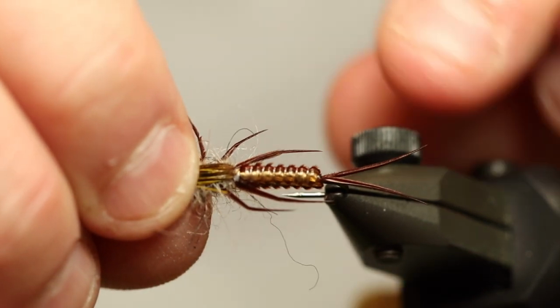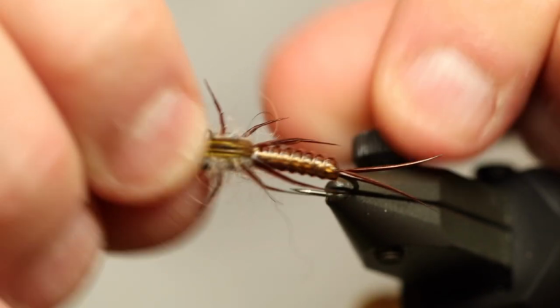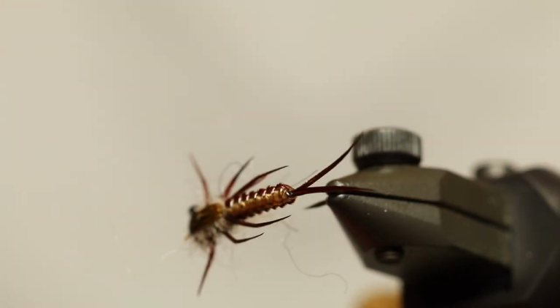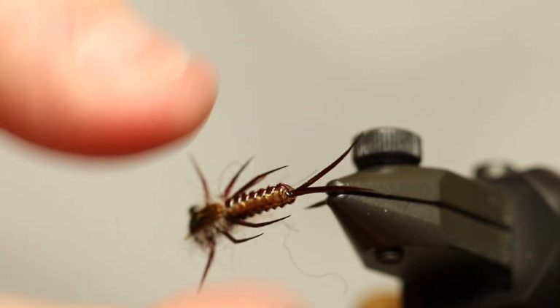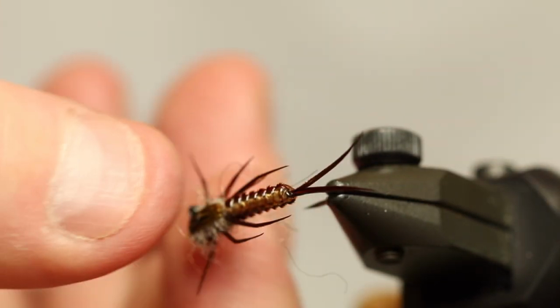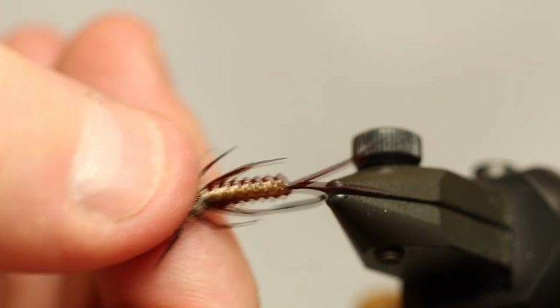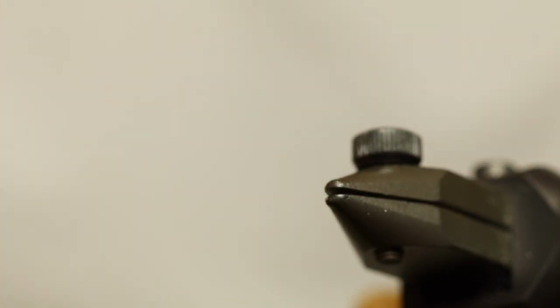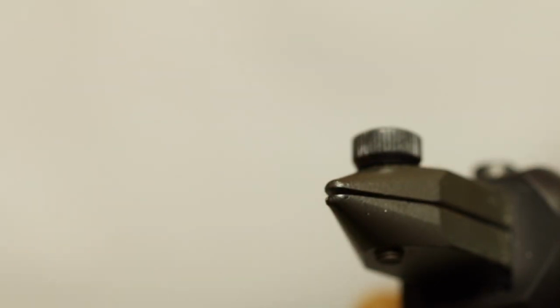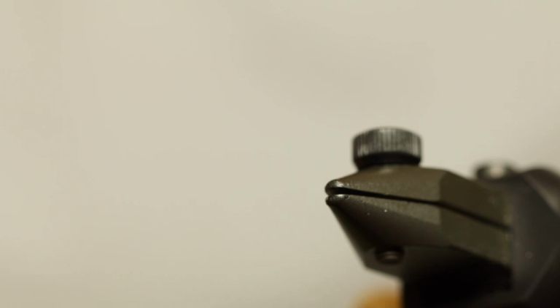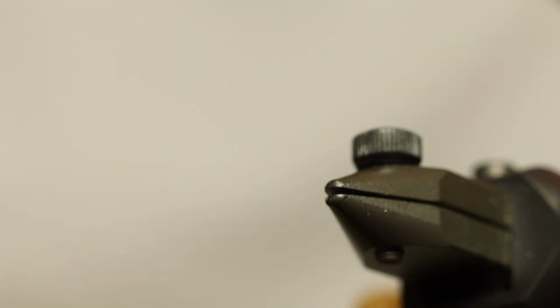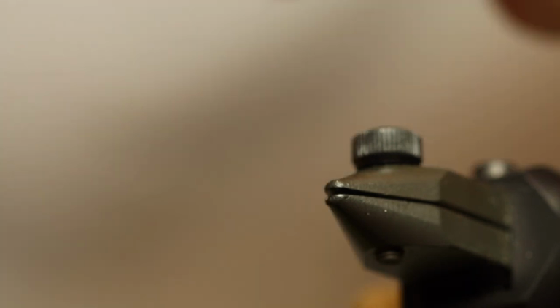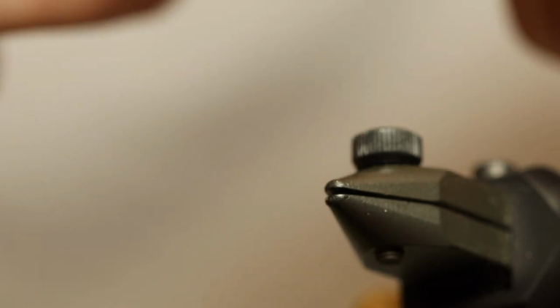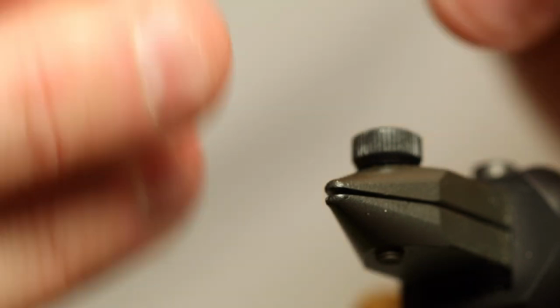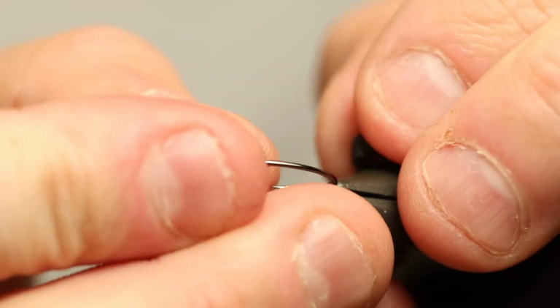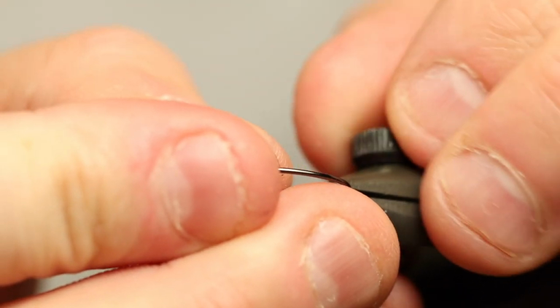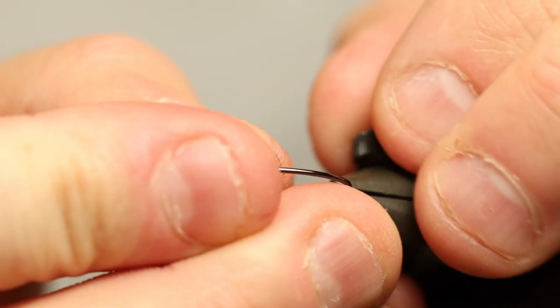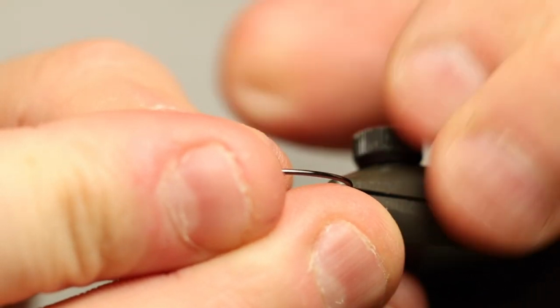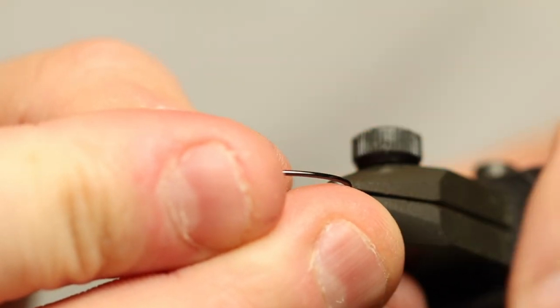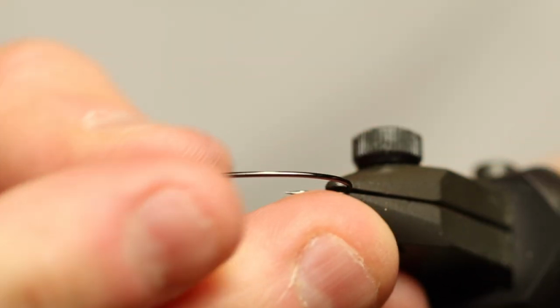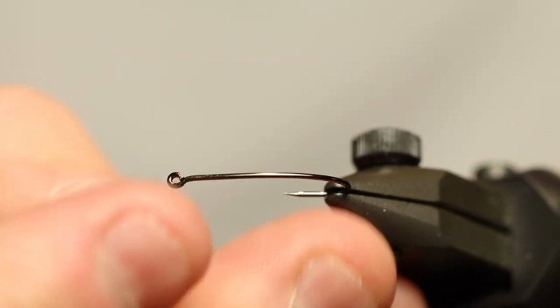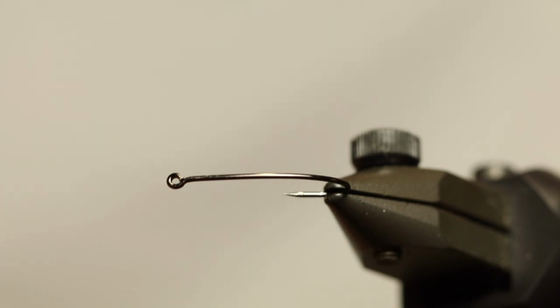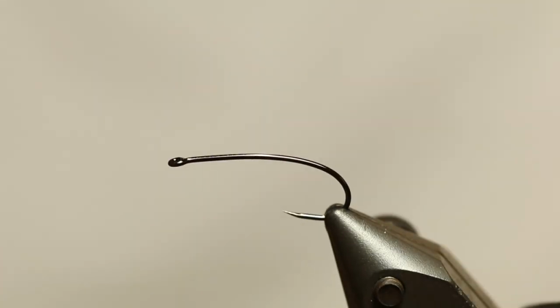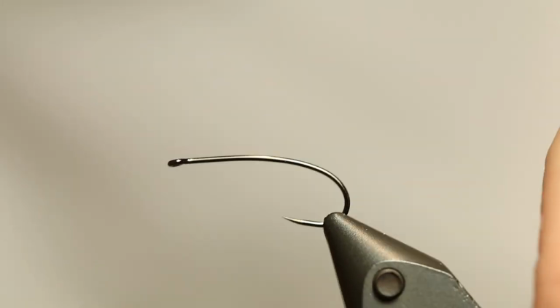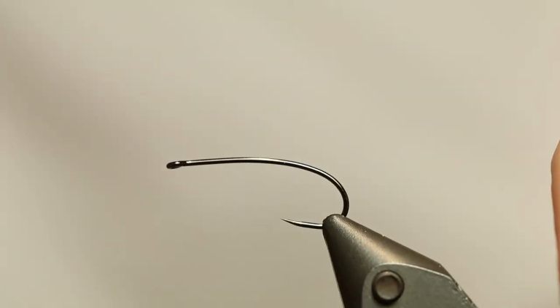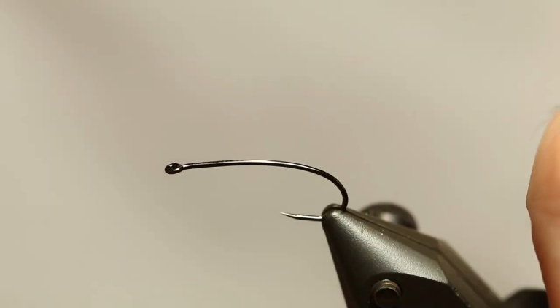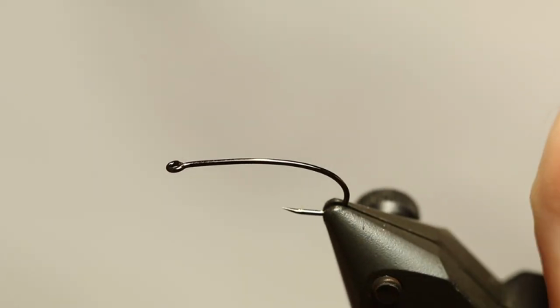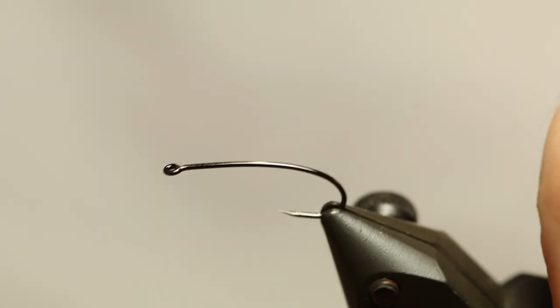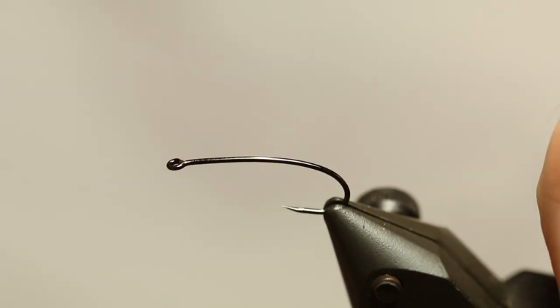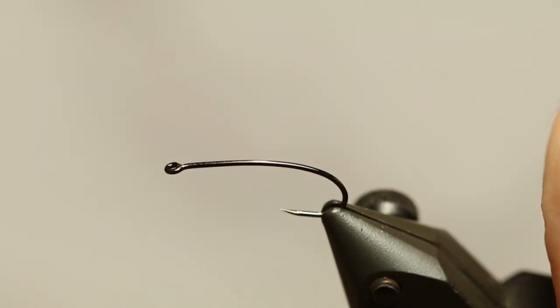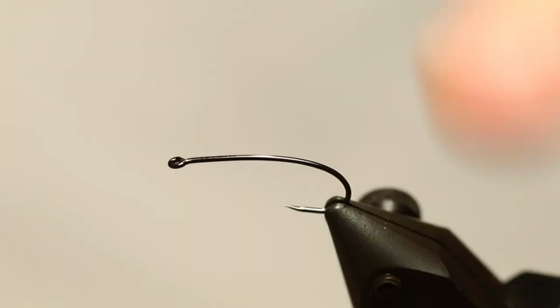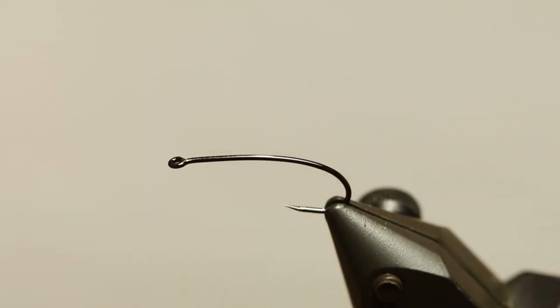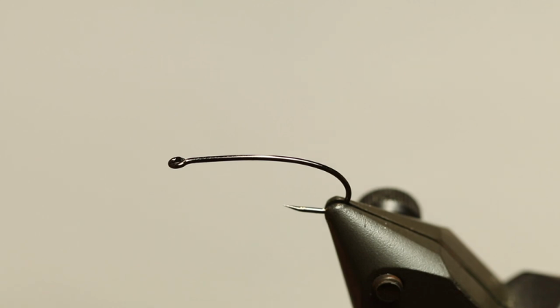First of all, I'm going to tie this using one of these new A-Rex bent streamer hooks. They are very very cool and they are barbless. That's something that I also think is very very cool.